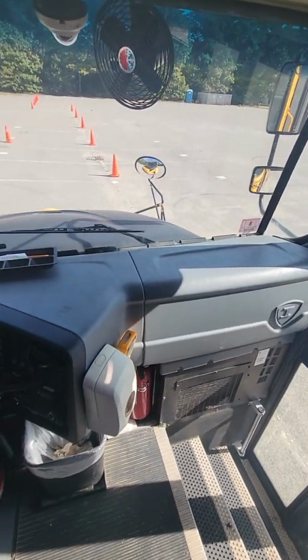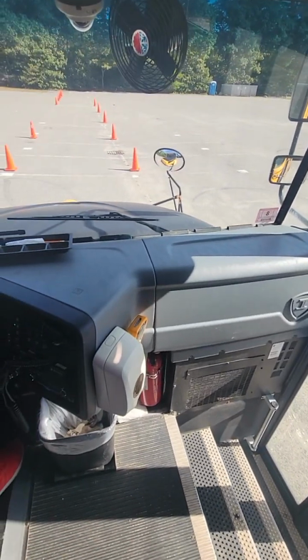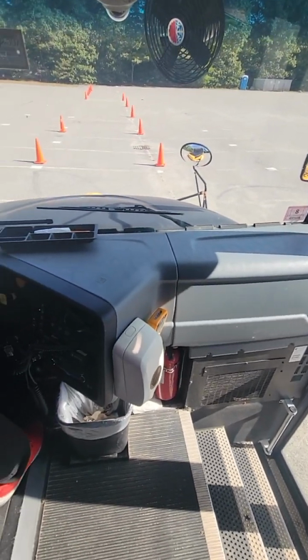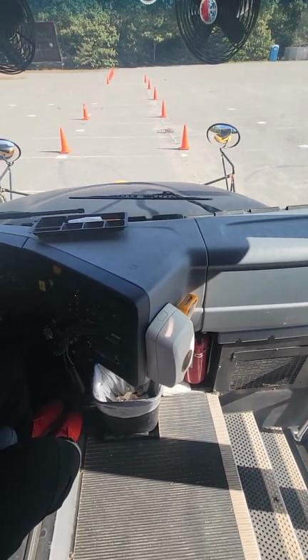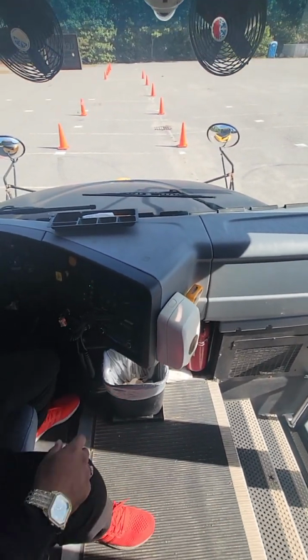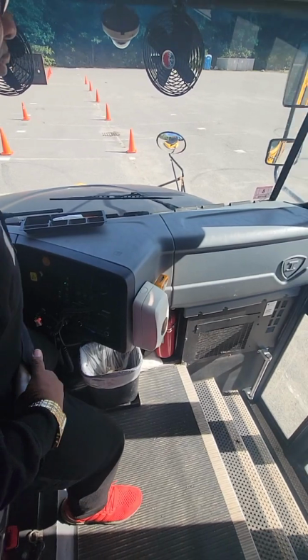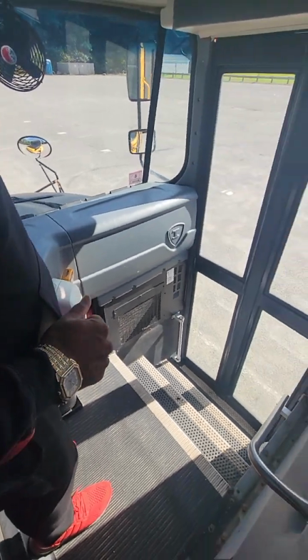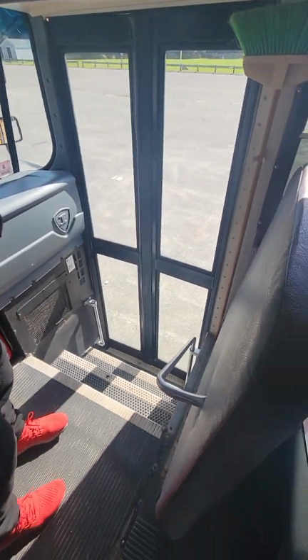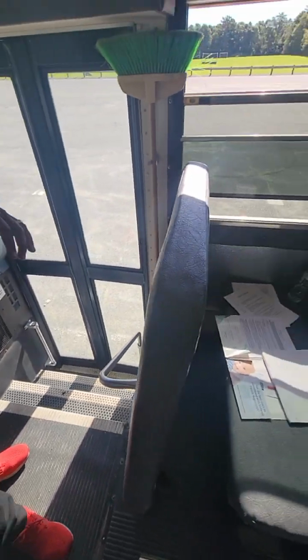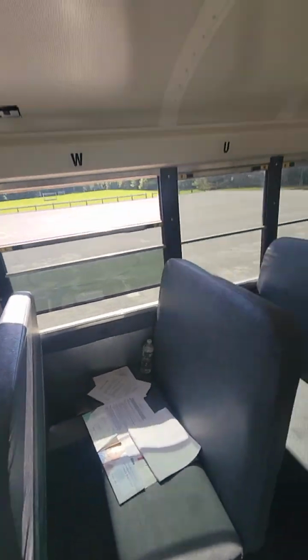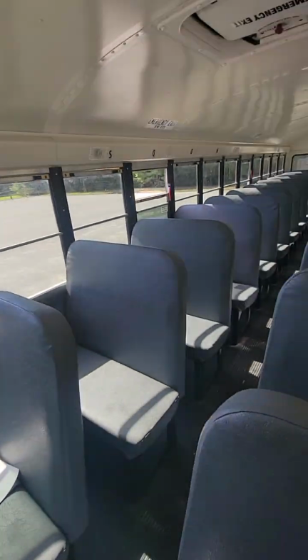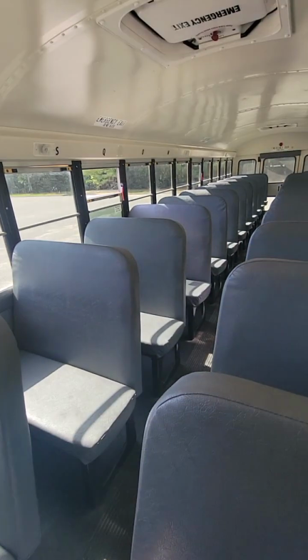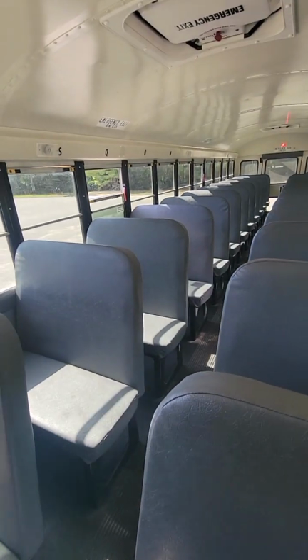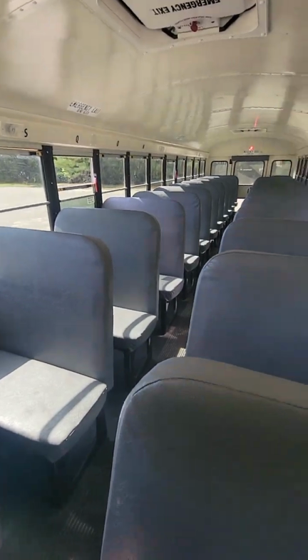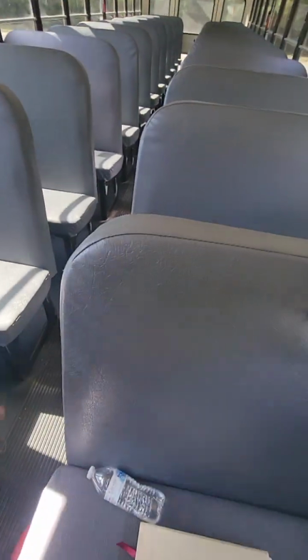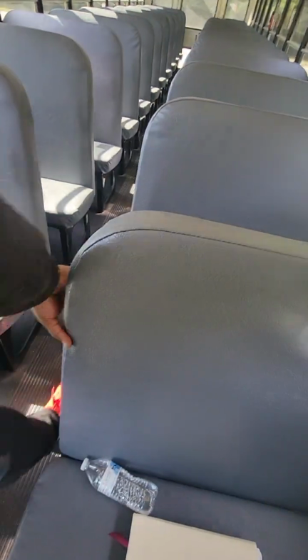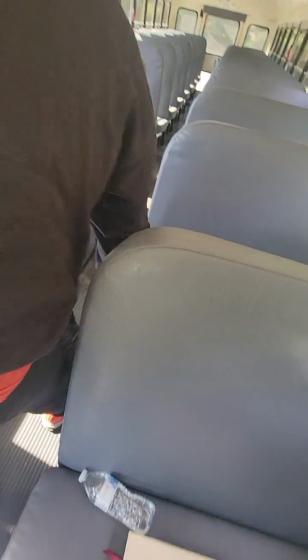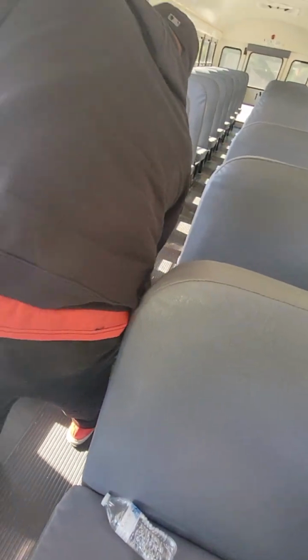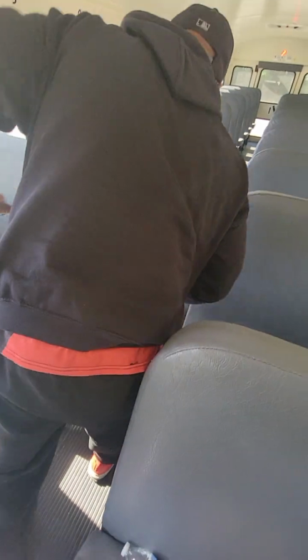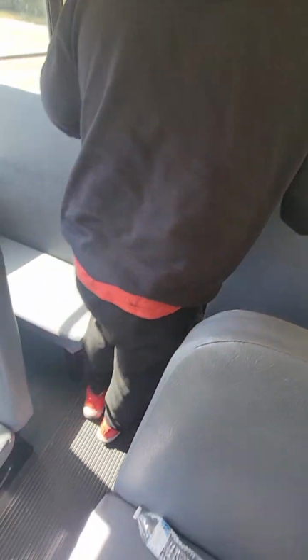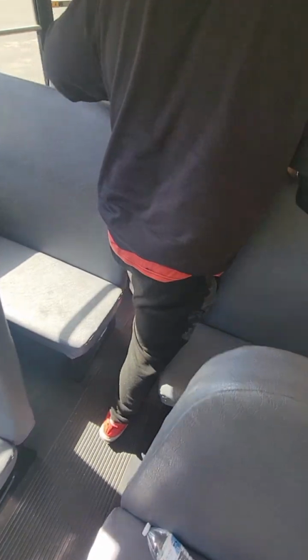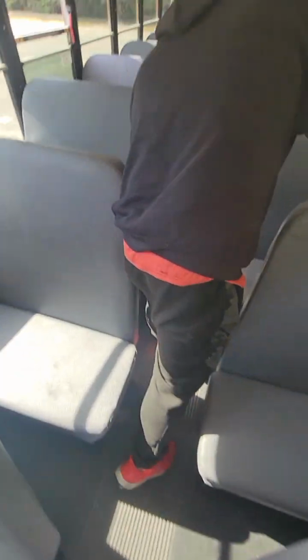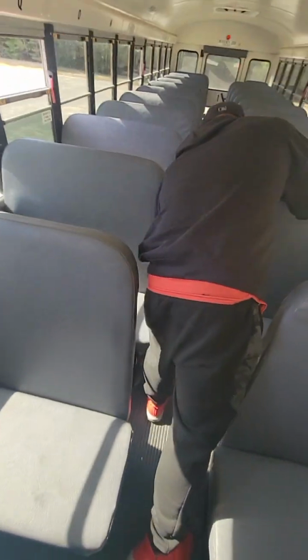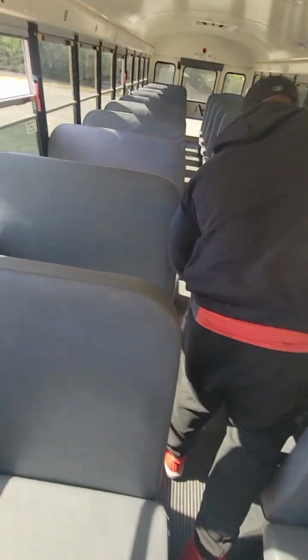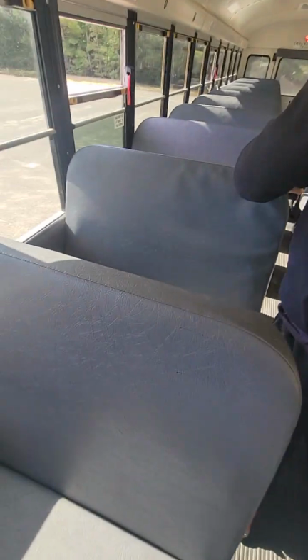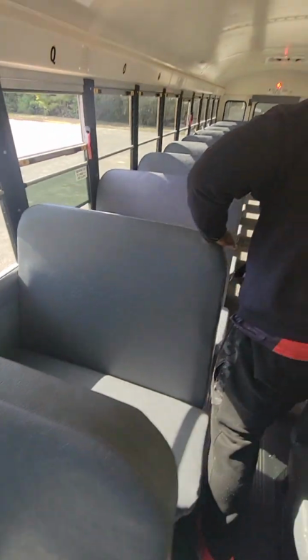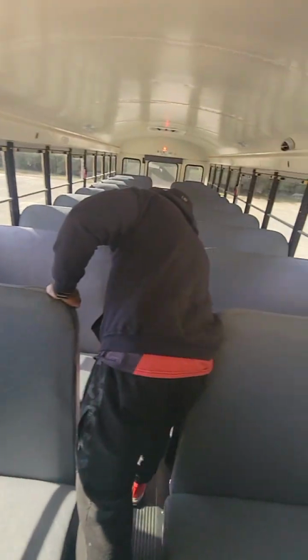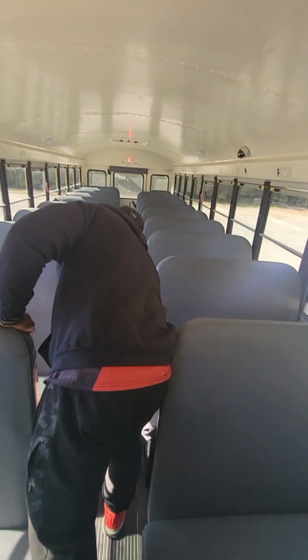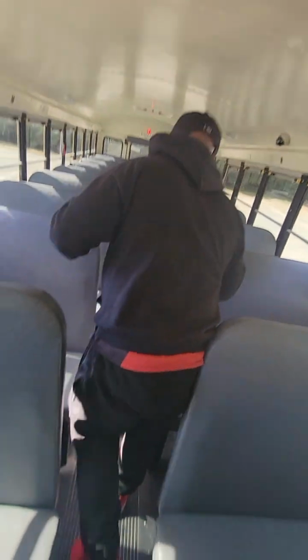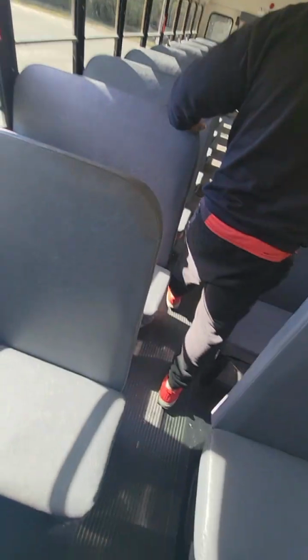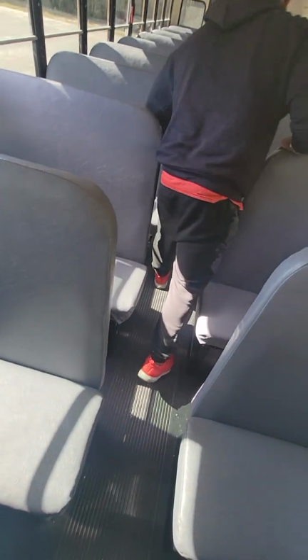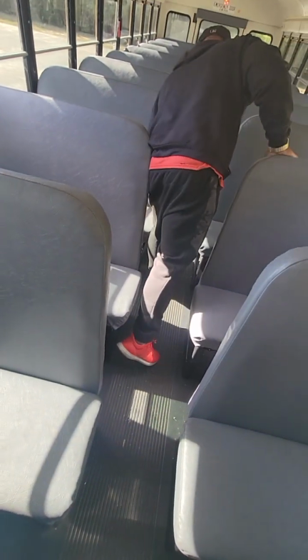Now I'm going to get up and walk to the back of the bus. As I walk to the back, I'm checking the seats. All of my seats are secured properly to the bus floor. There are no cracks, no damage to any of the seats — they're all secured with no unrepaired damage.